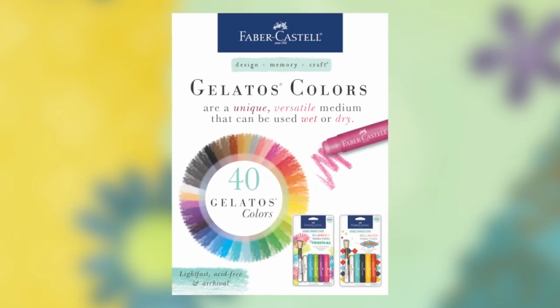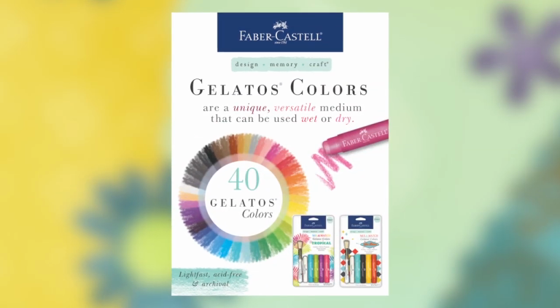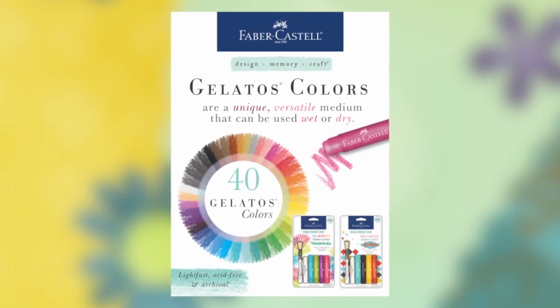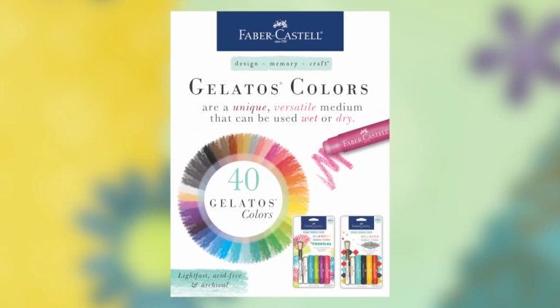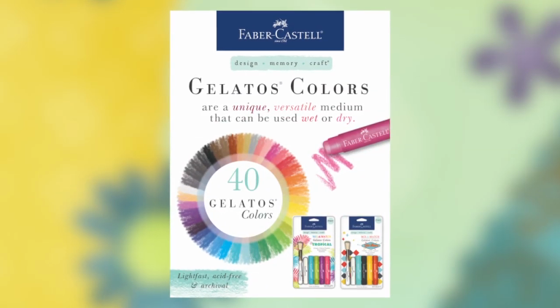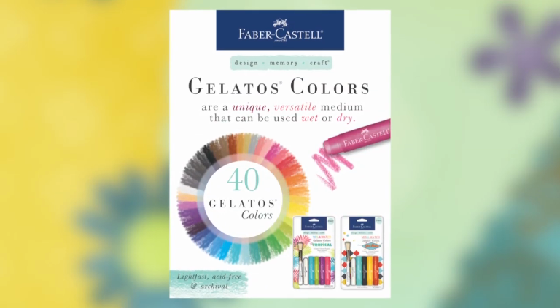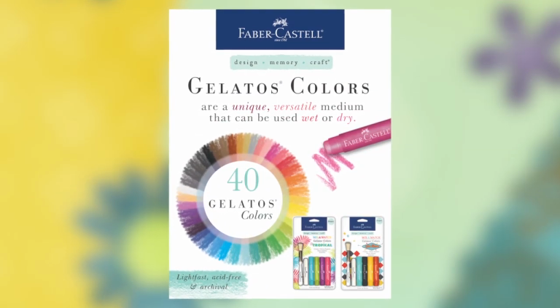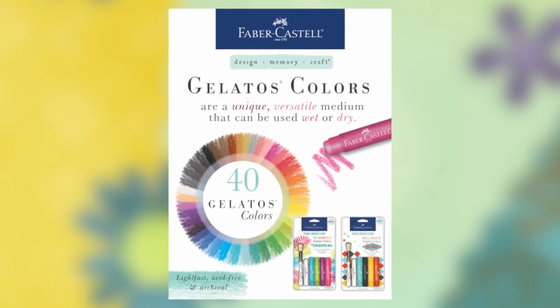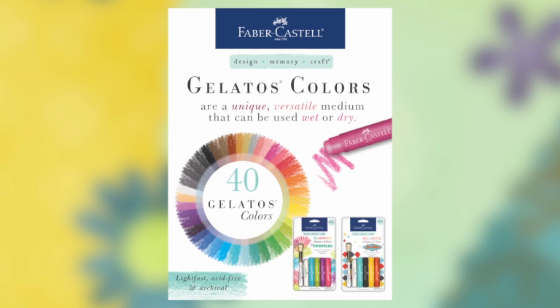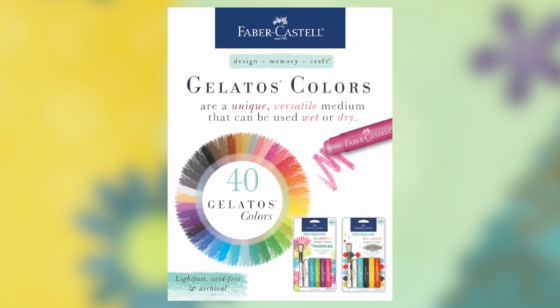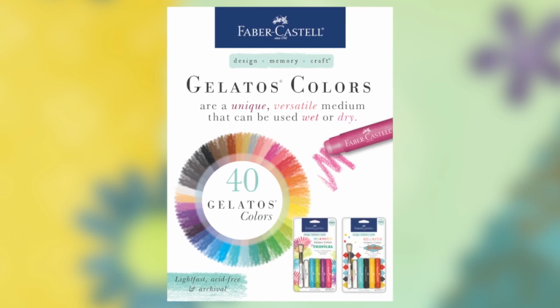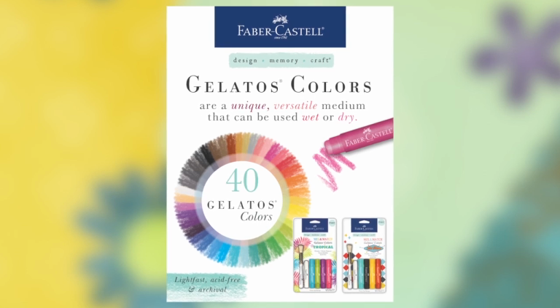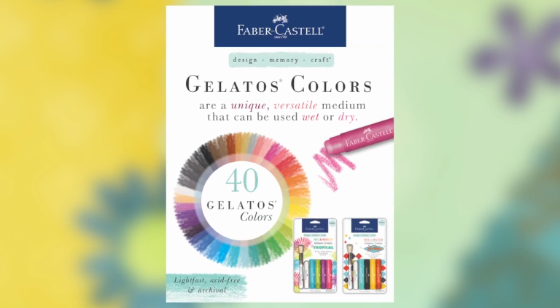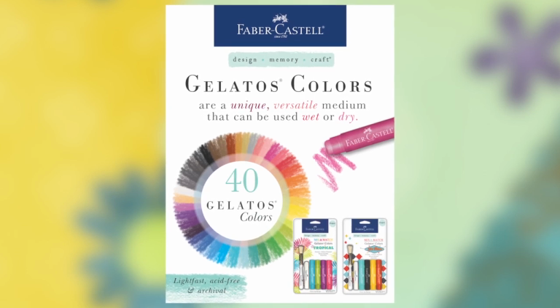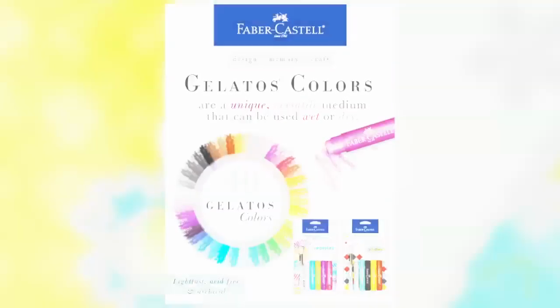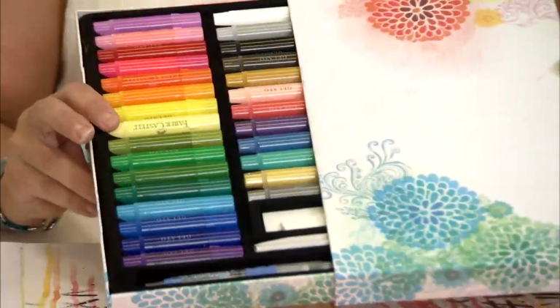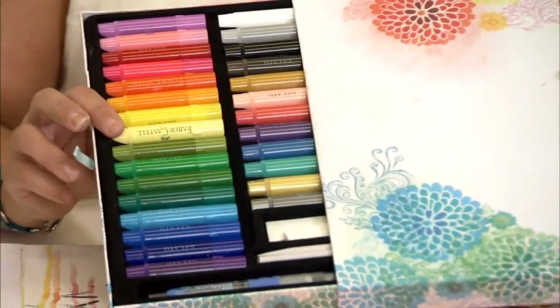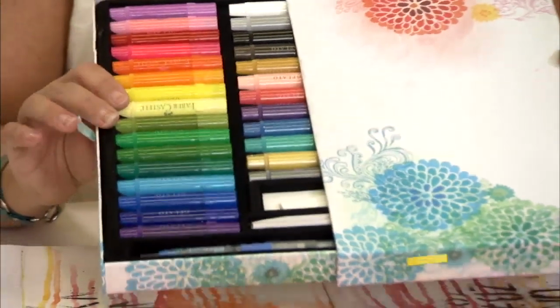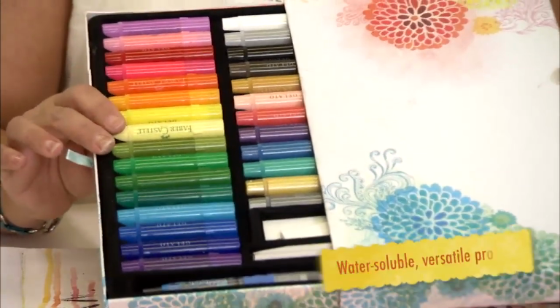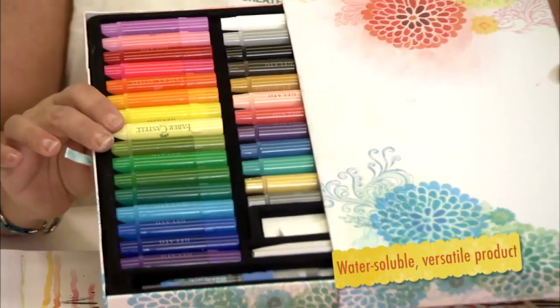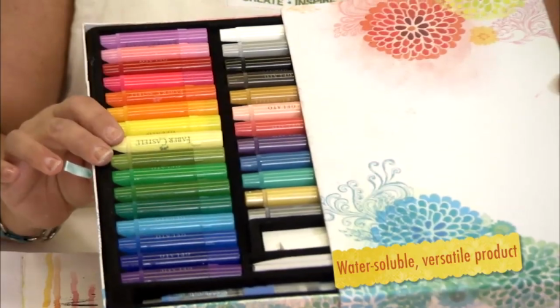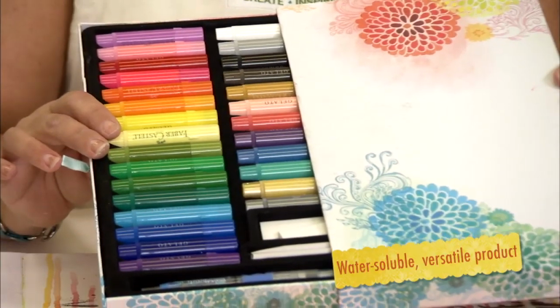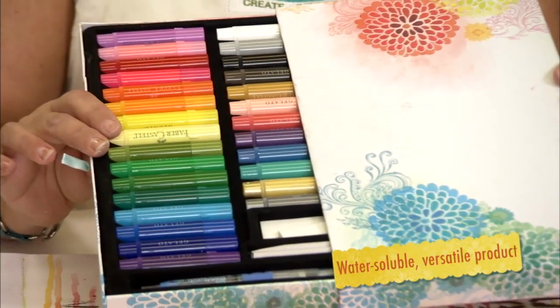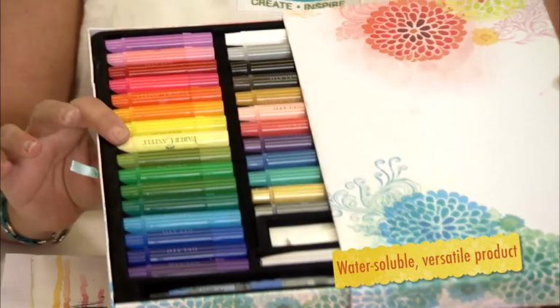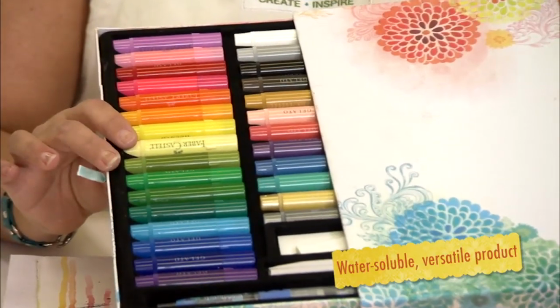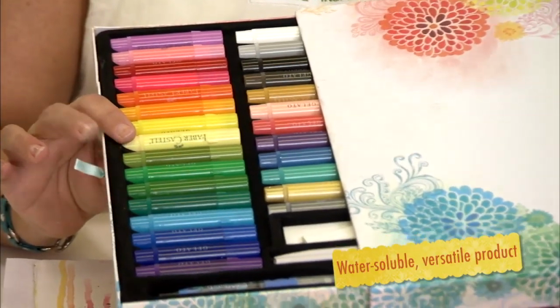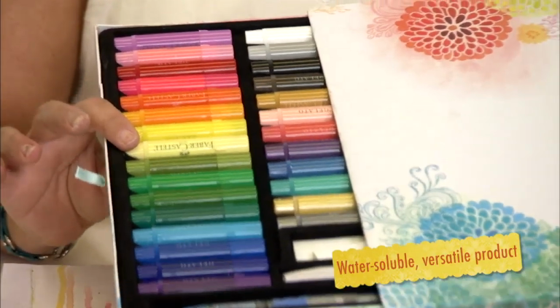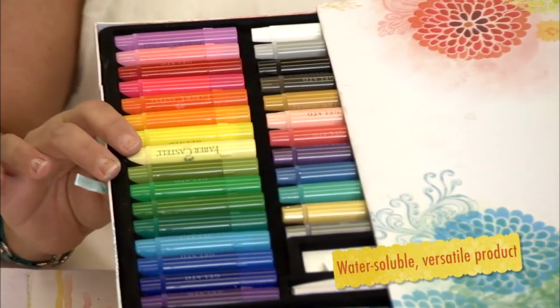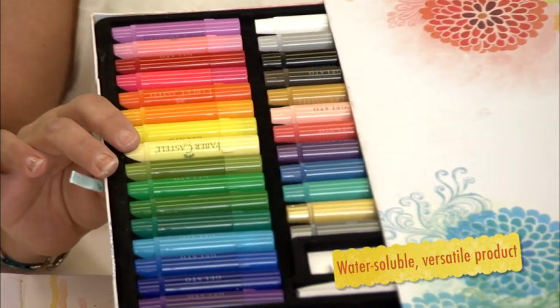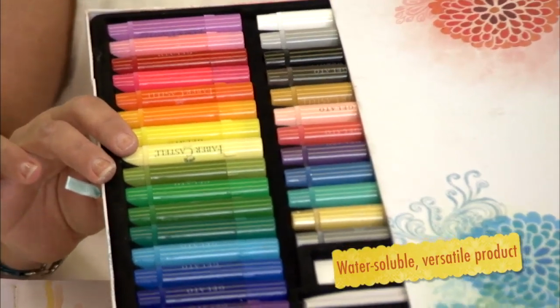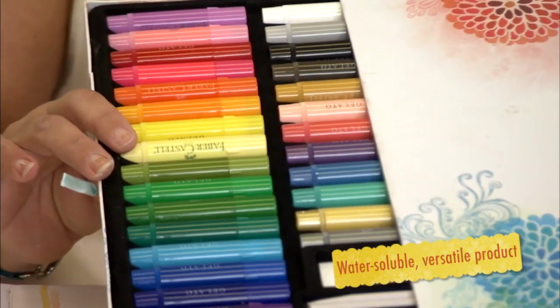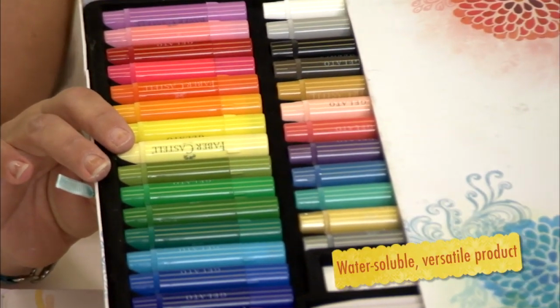The first techniques I'm going to be showing you are using the Gelato line from Design Memory Craft. They are in a wide array of colors and I'm going to show you some techniques with water and some techniques without to incorporate into your art projects.